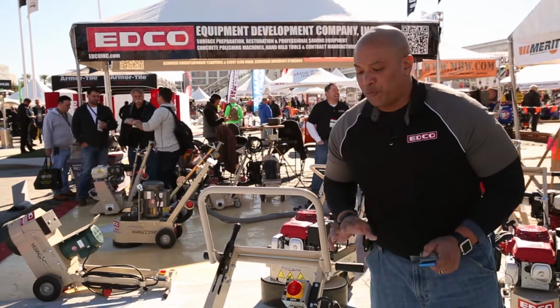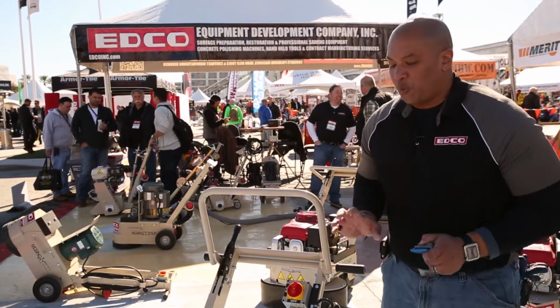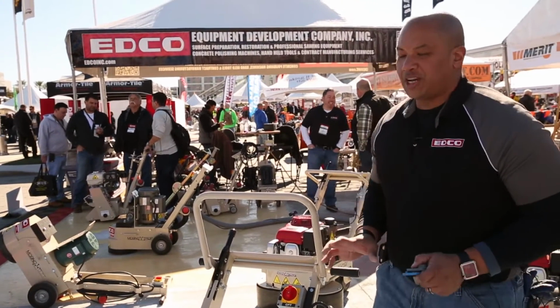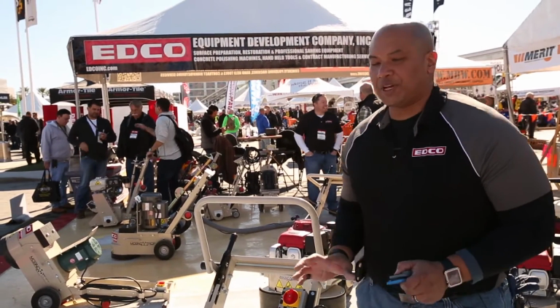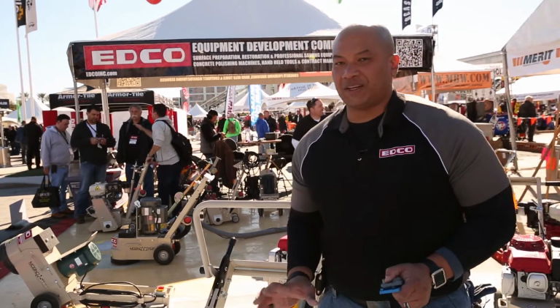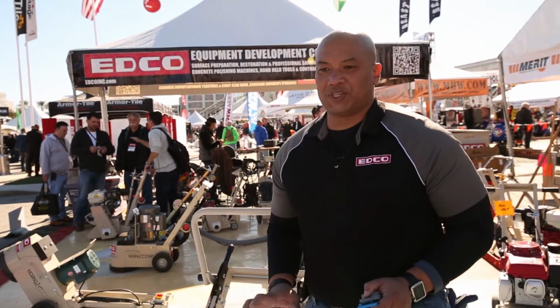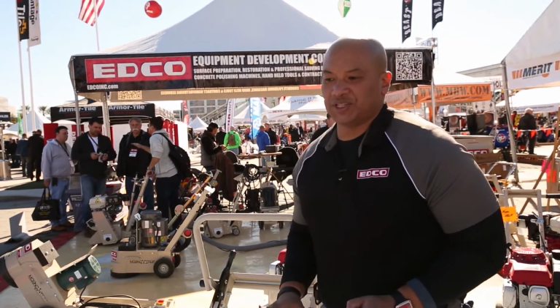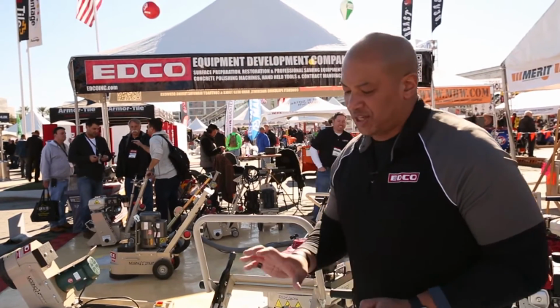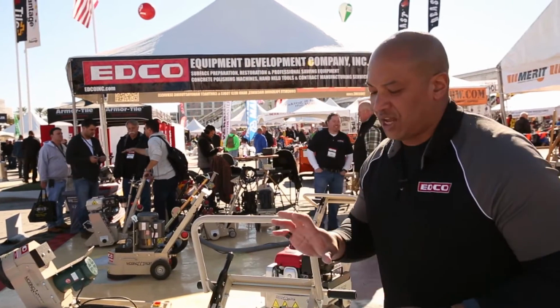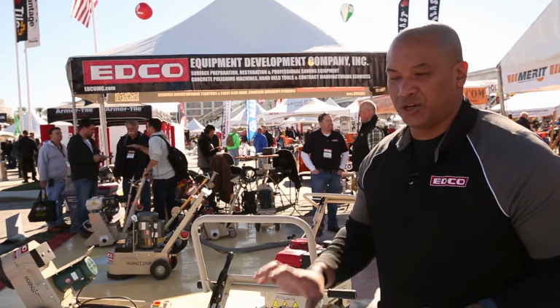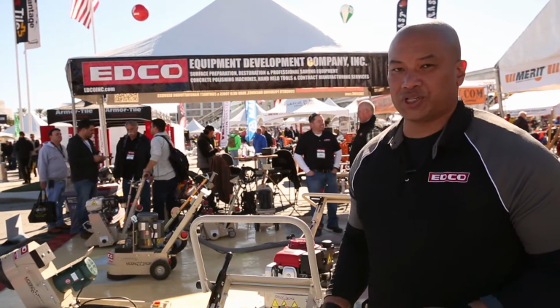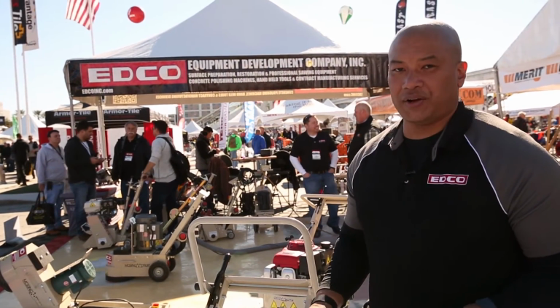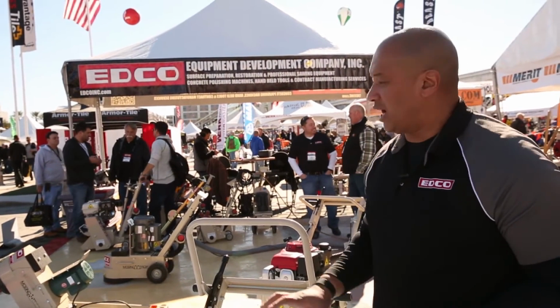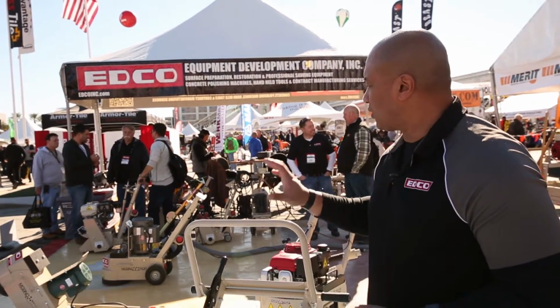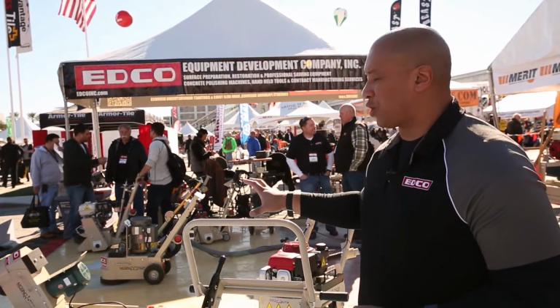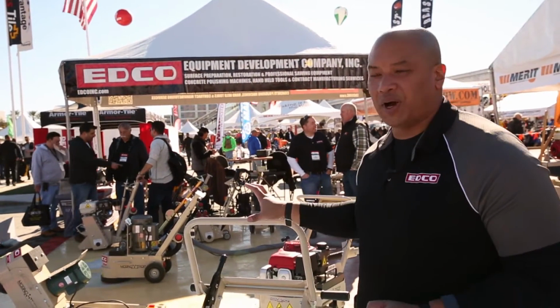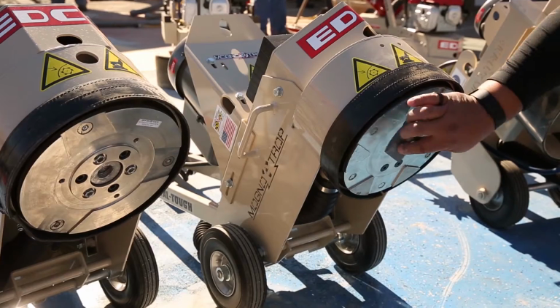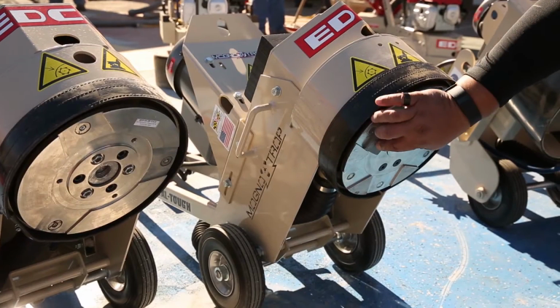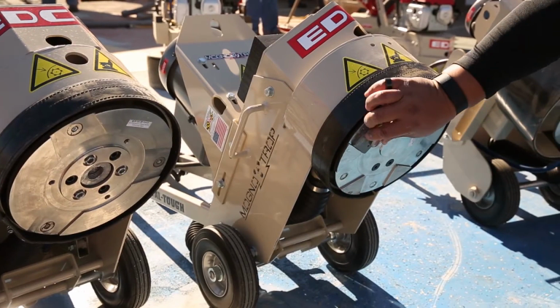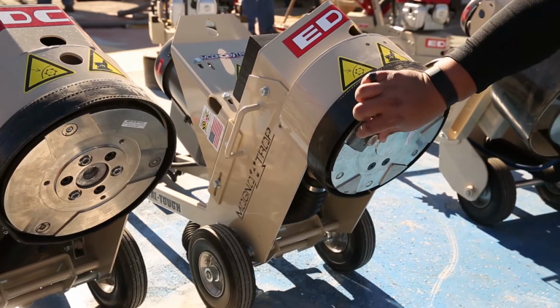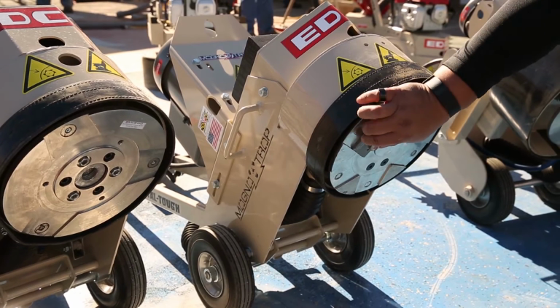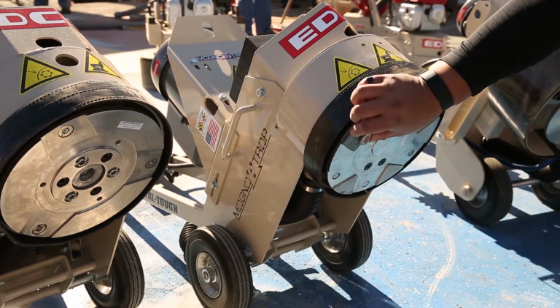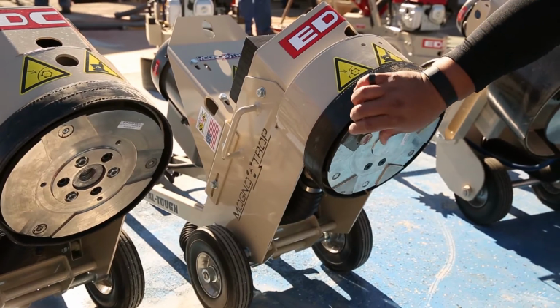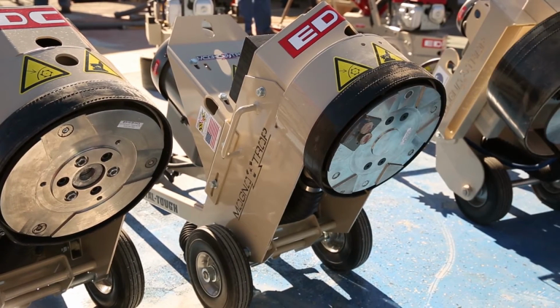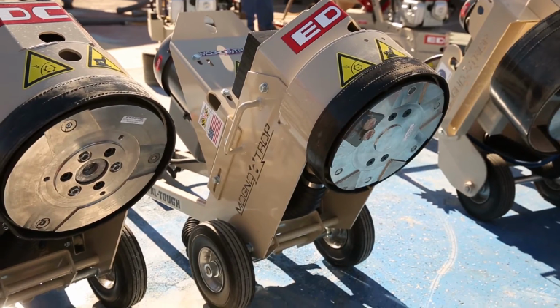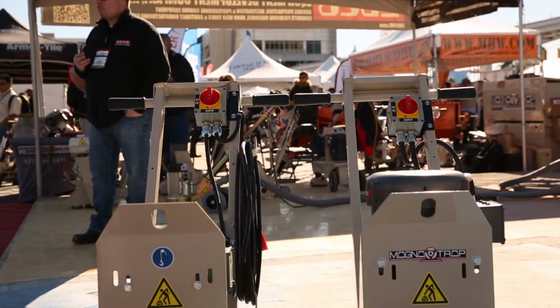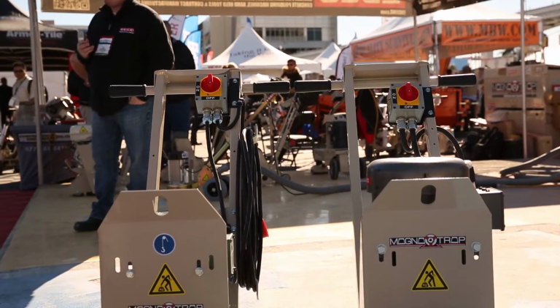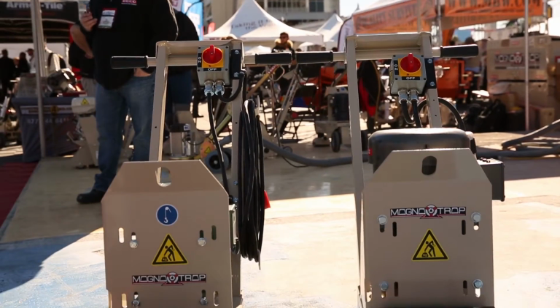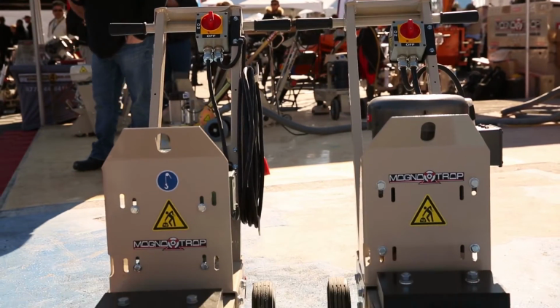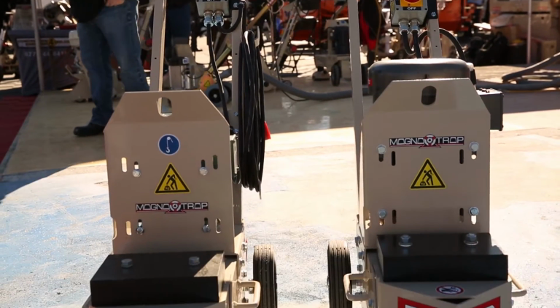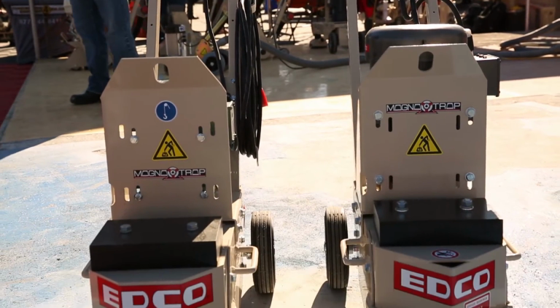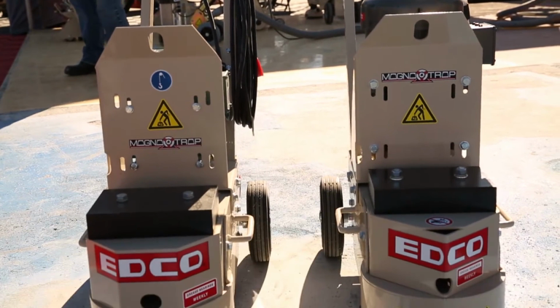The real nice thing about the magnet trap system is that this is now on our dual disc grinder, as well as on our turbo grinder, our single disc grinders, and throughout our whole product line. These accessories can now be used on any of these types of machines.